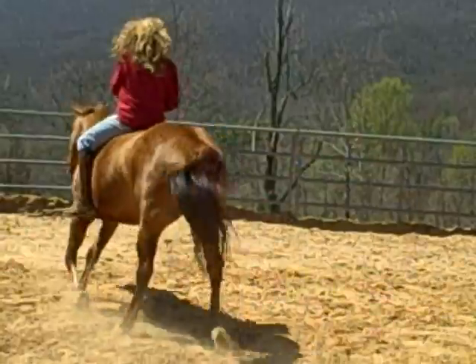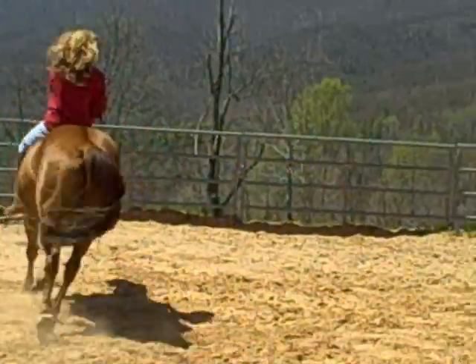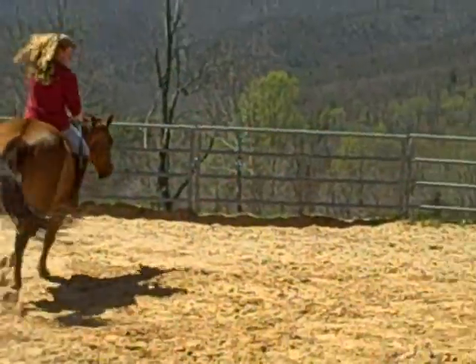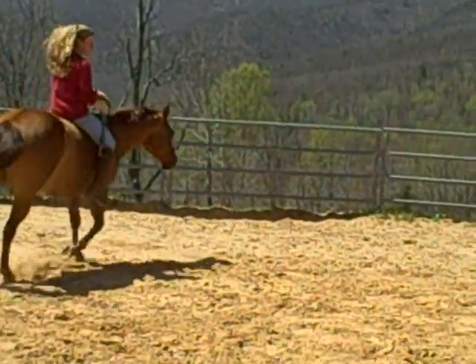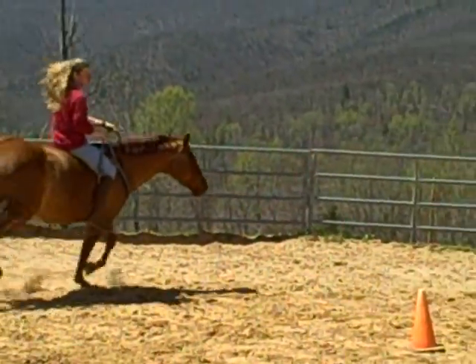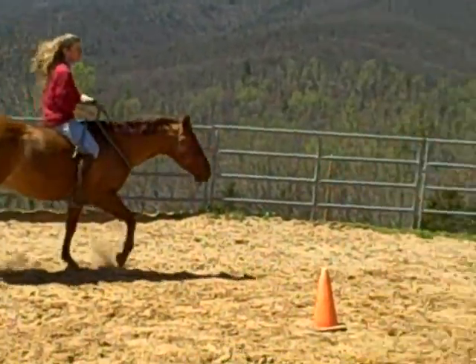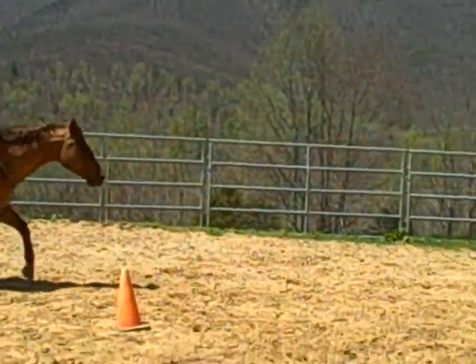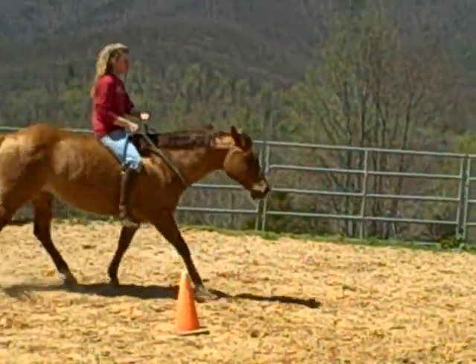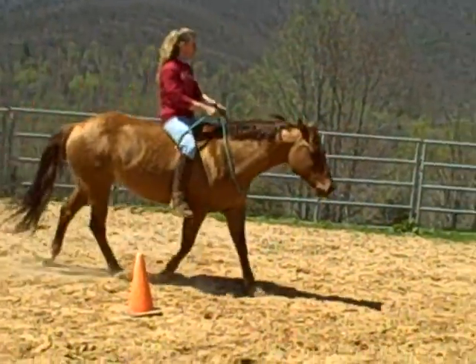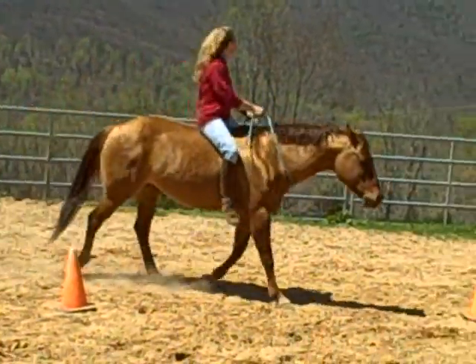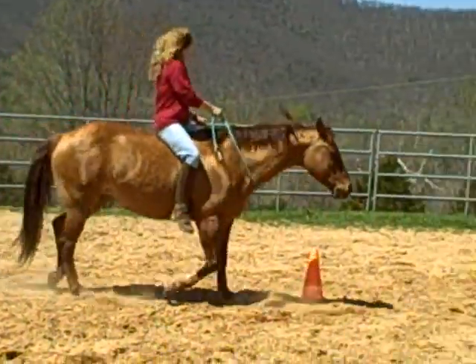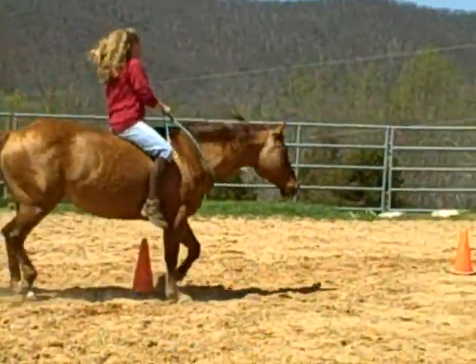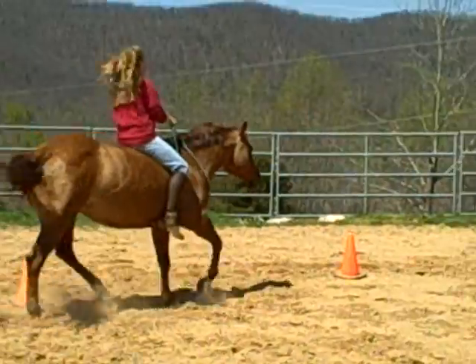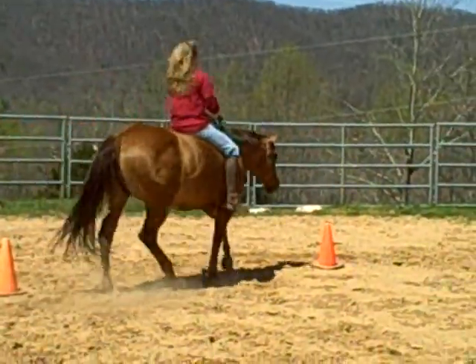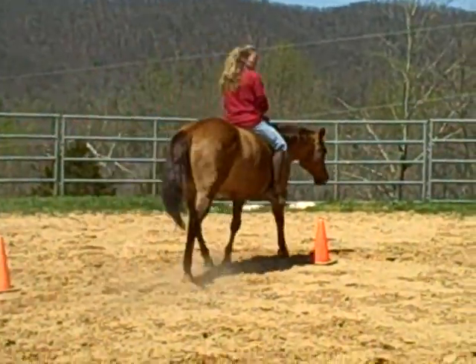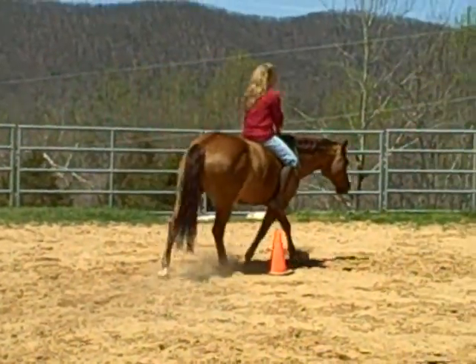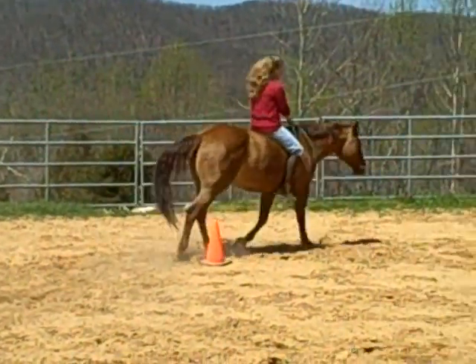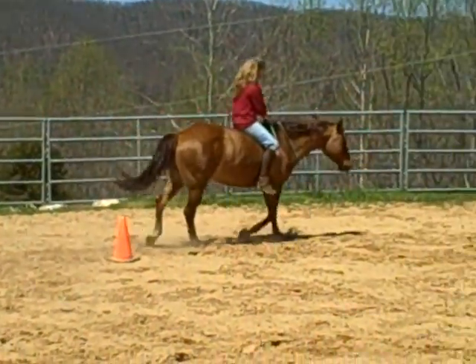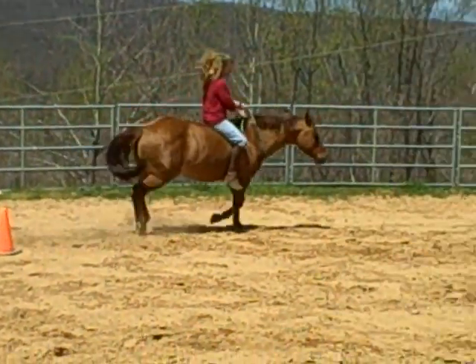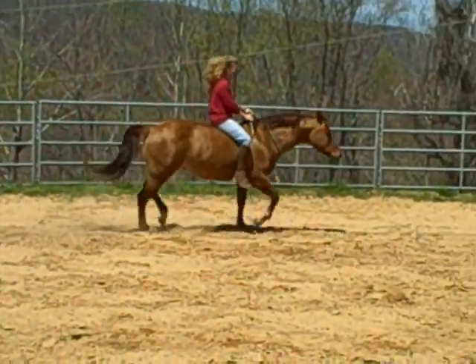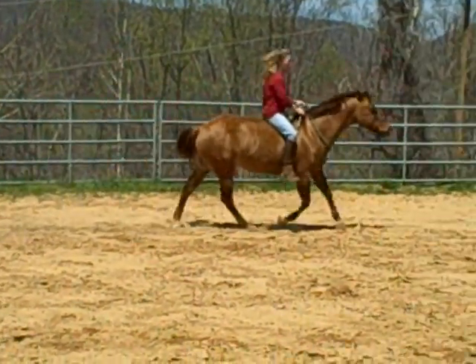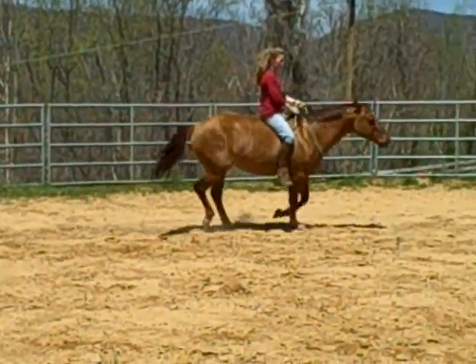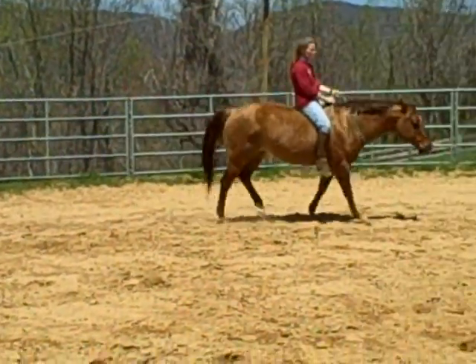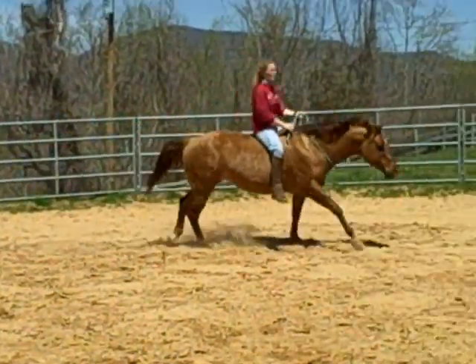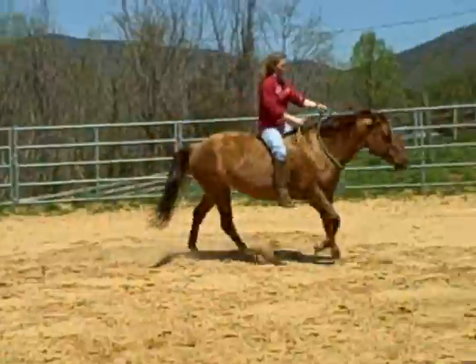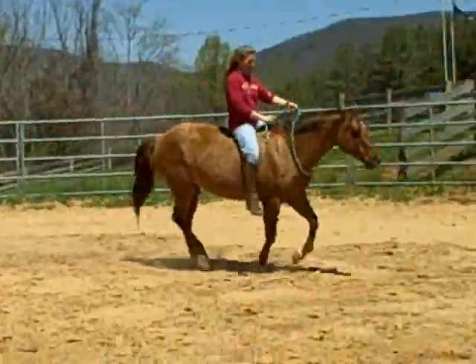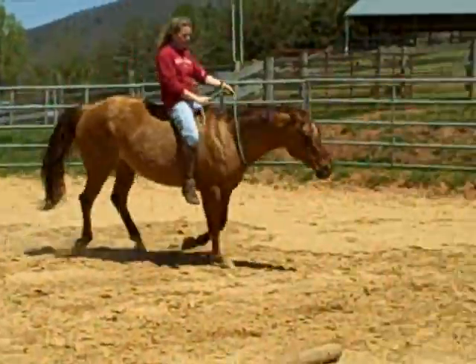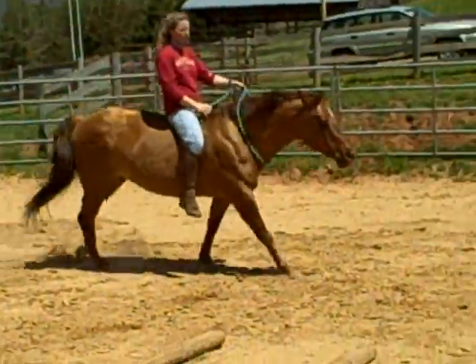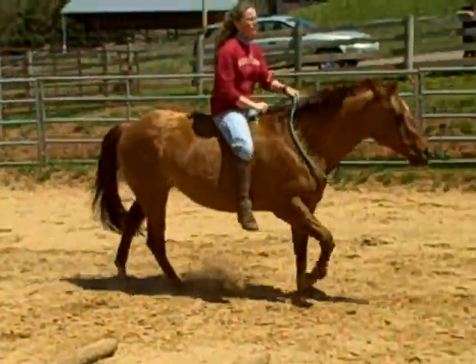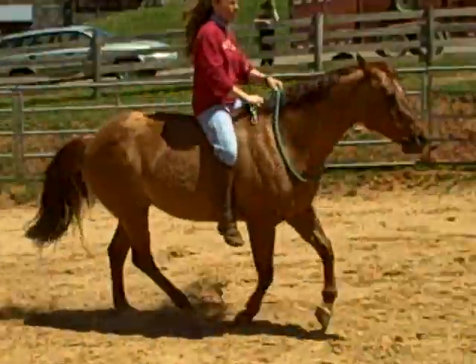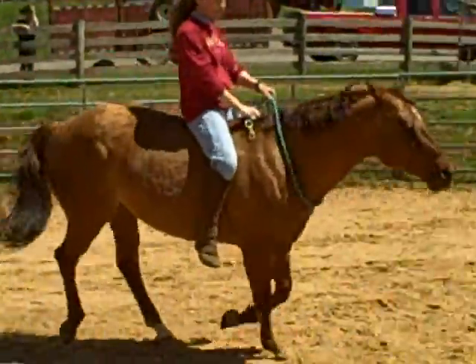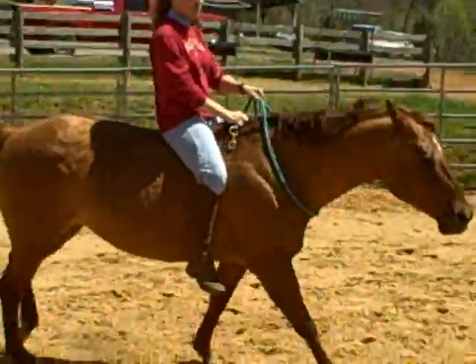It really aids in your balance and your riding aids, and it really helps your horse listen to you. You can practice transitions from loping, trotting, walking, and backing.